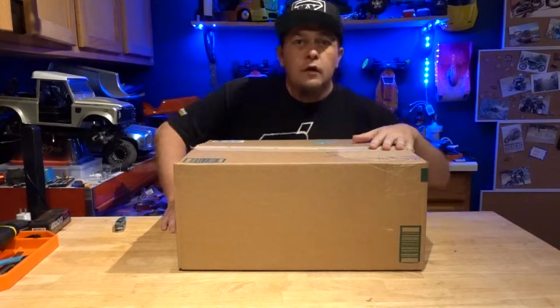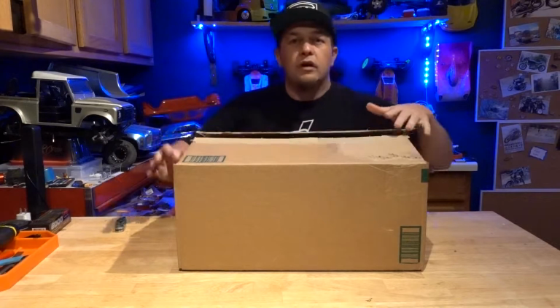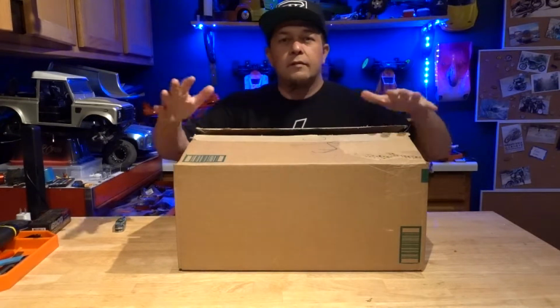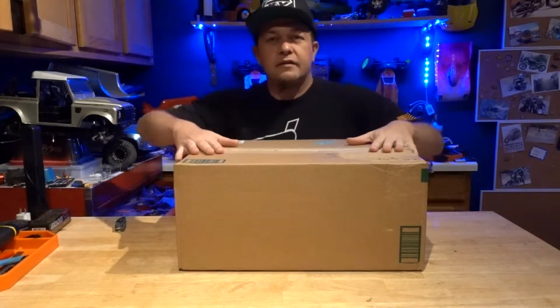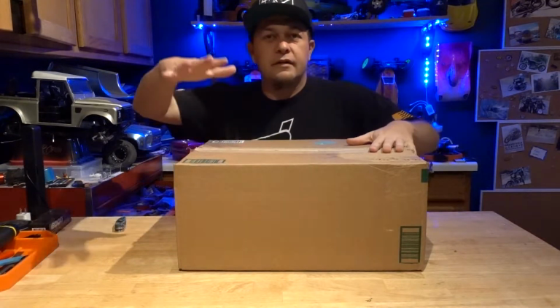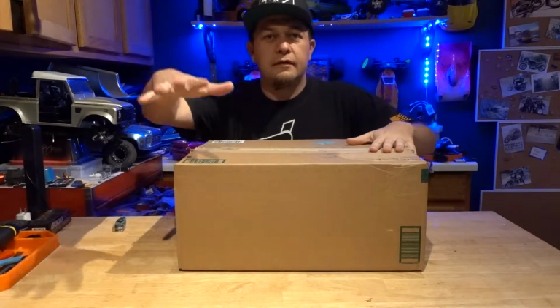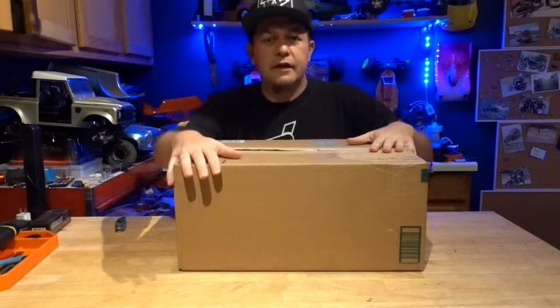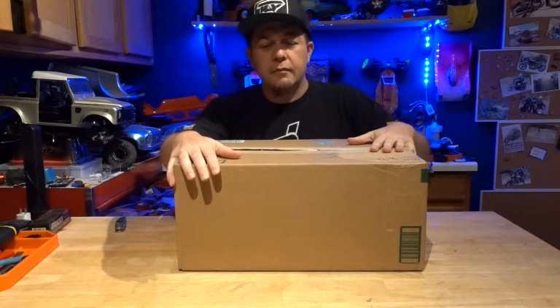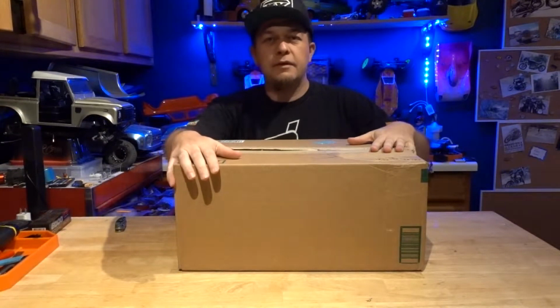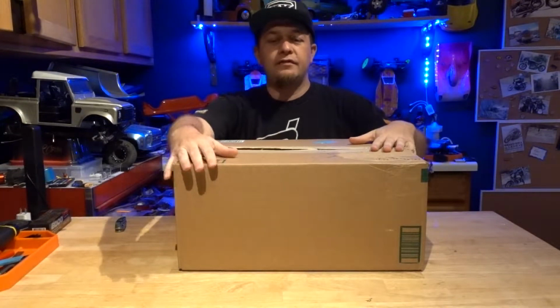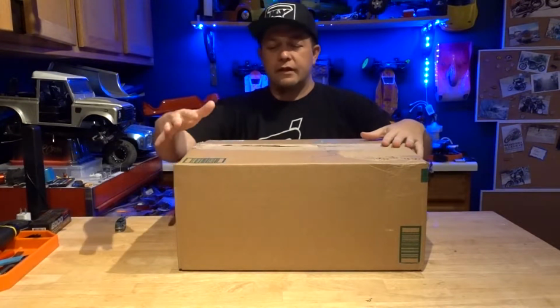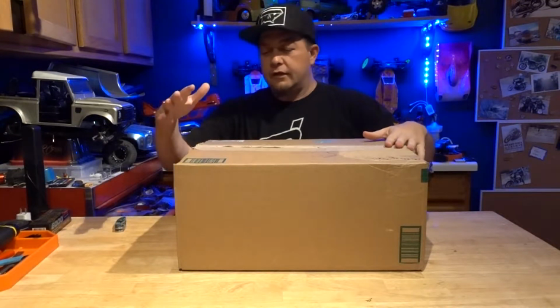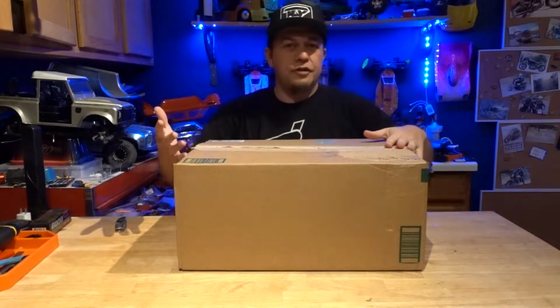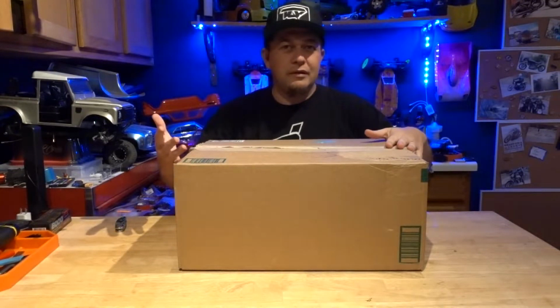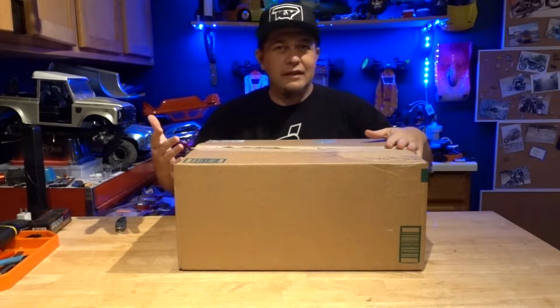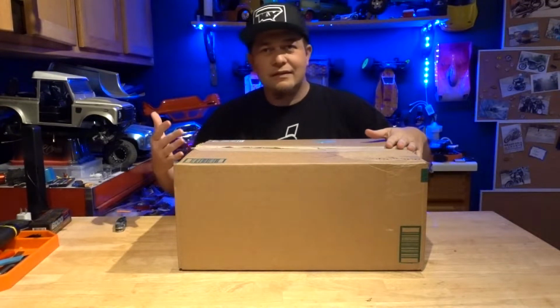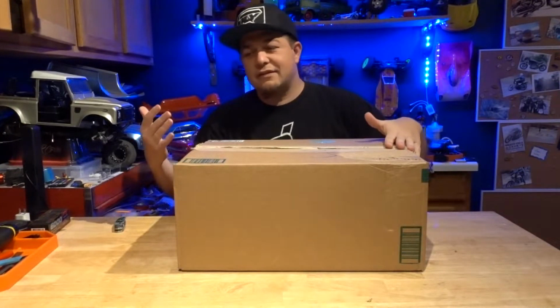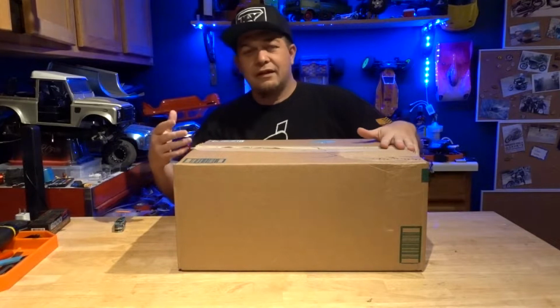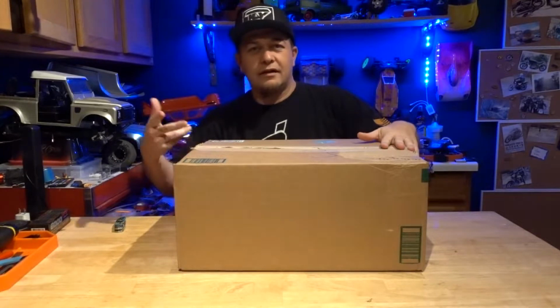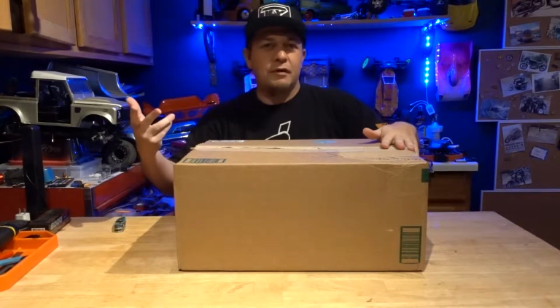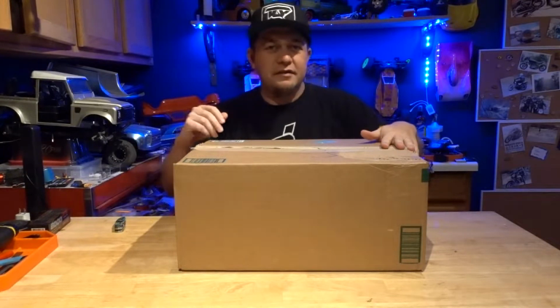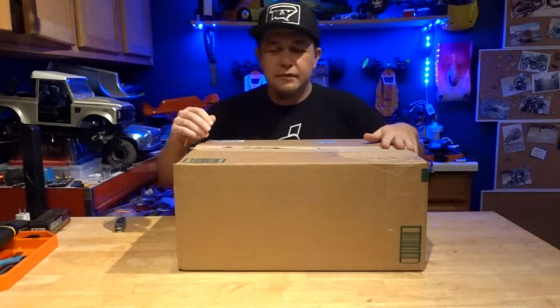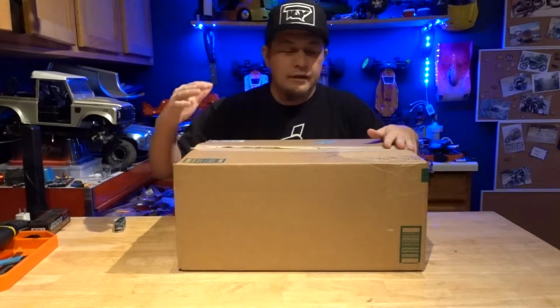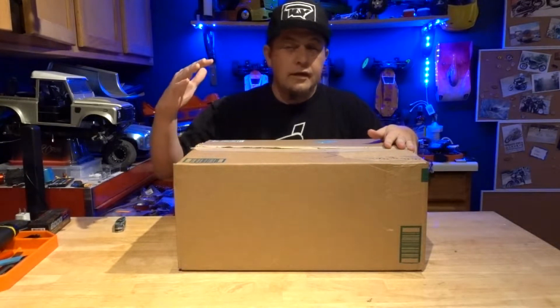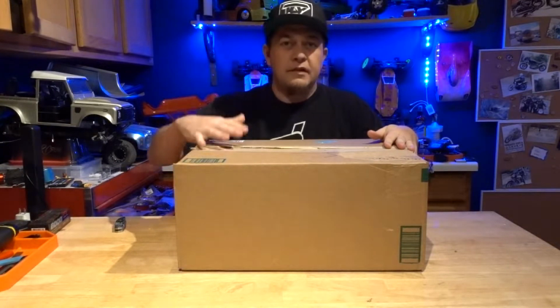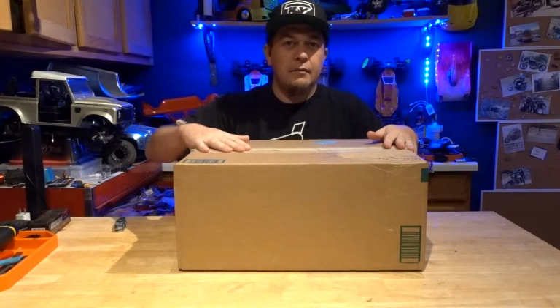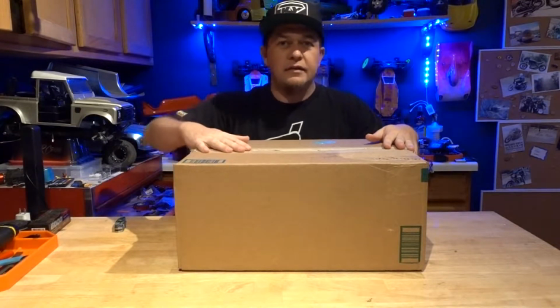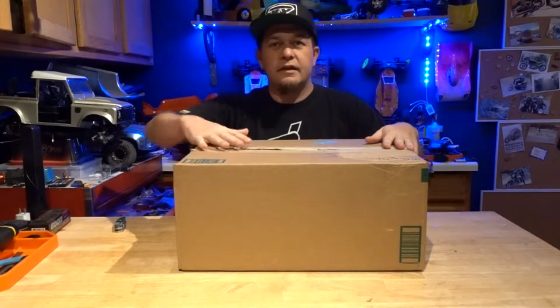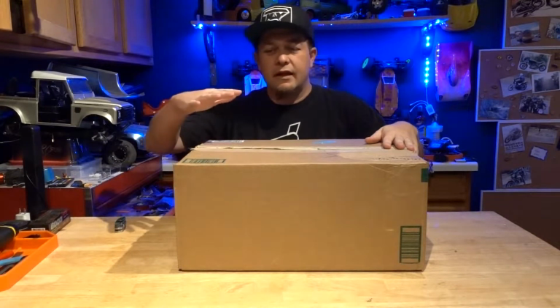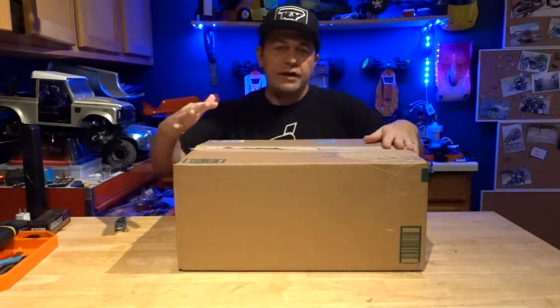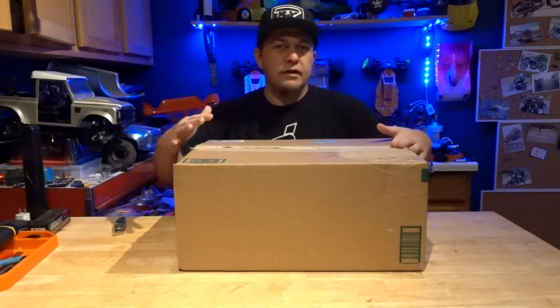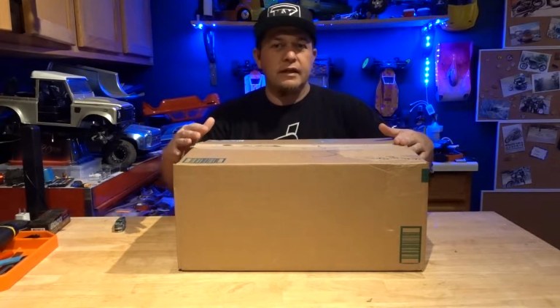What's up guys? Here with something a little bit different. Usually I'm building kits, customizing something. This time I got sent a ready-to-run kit.